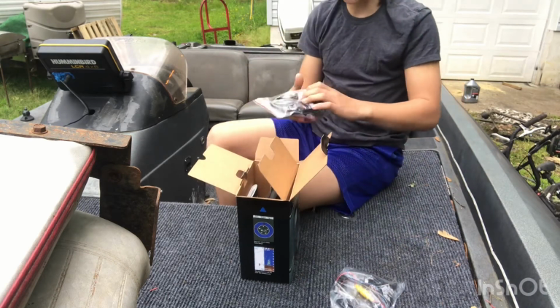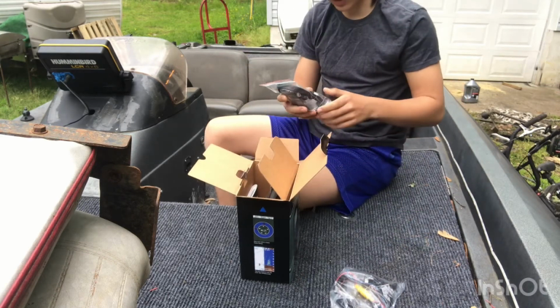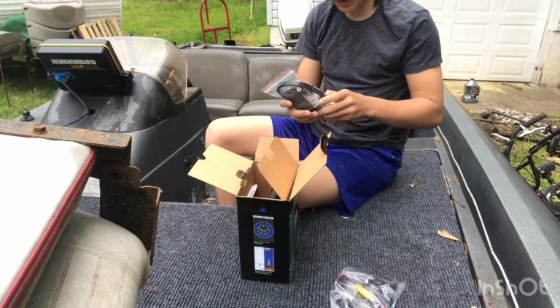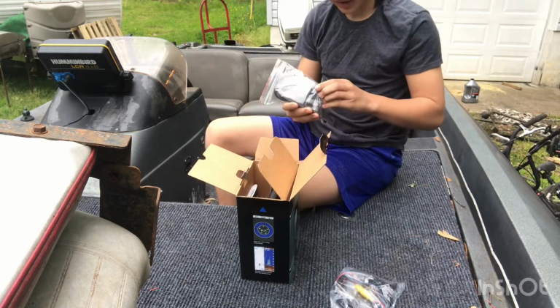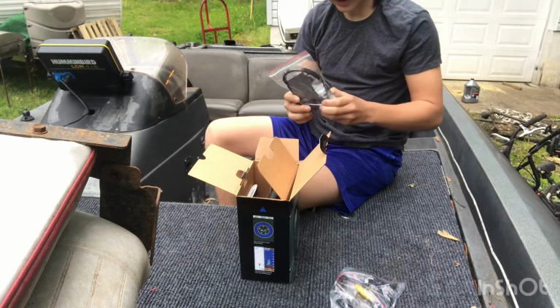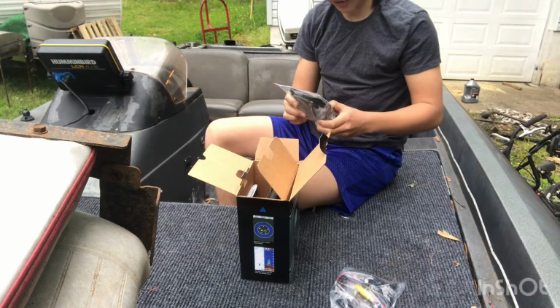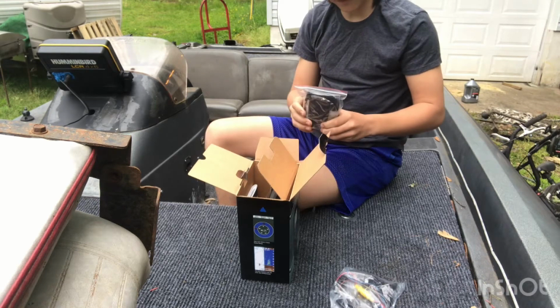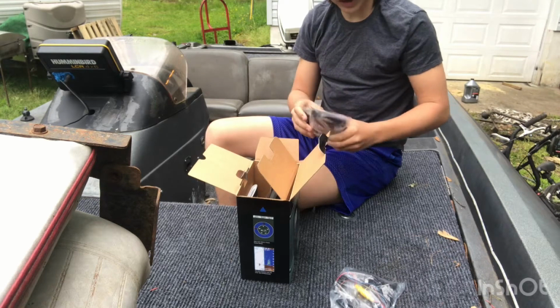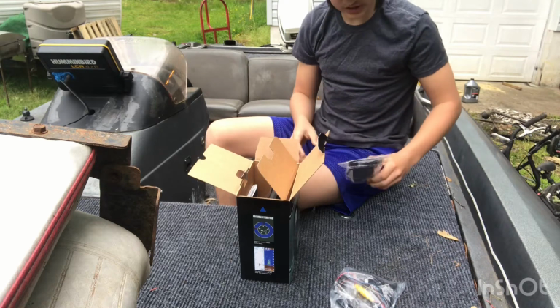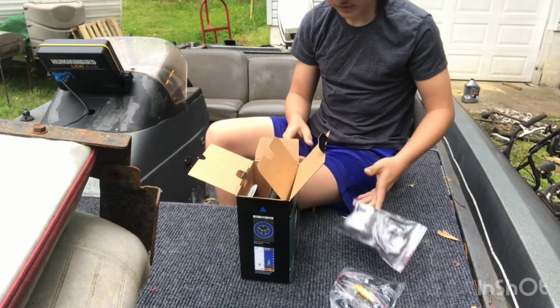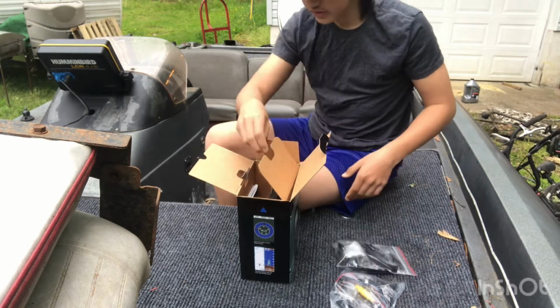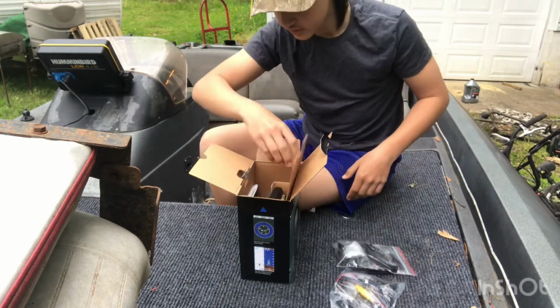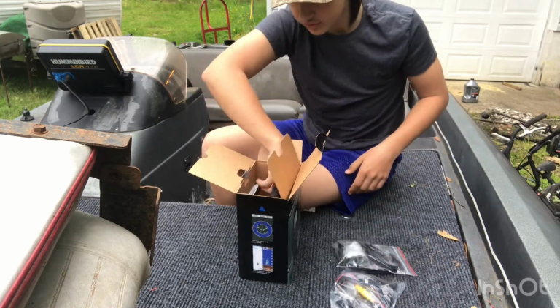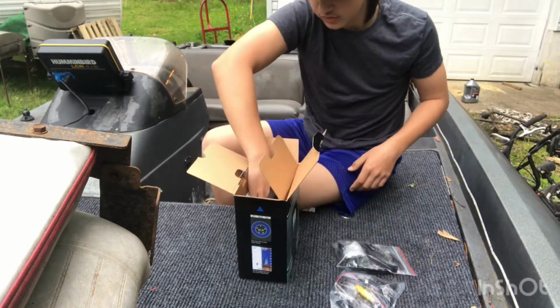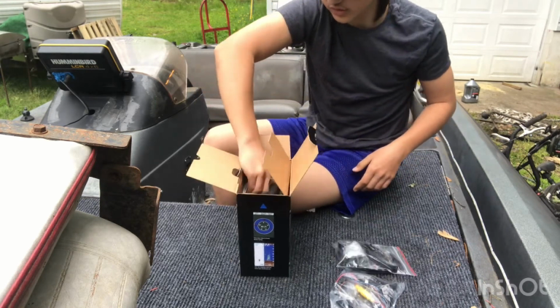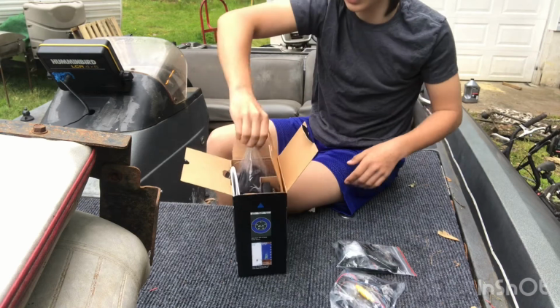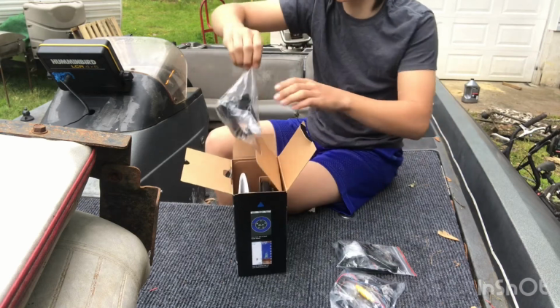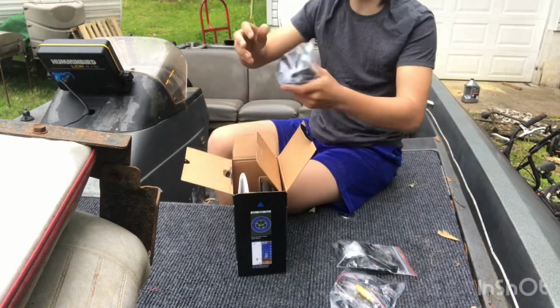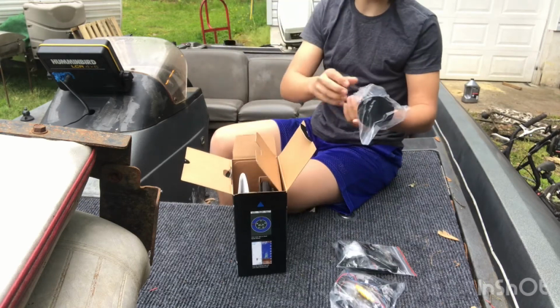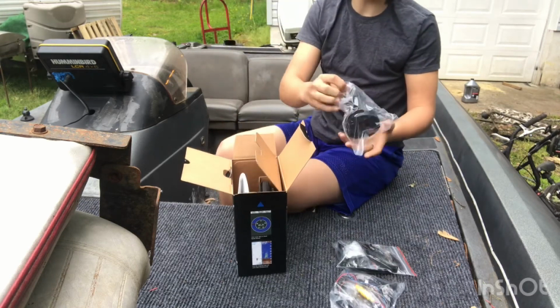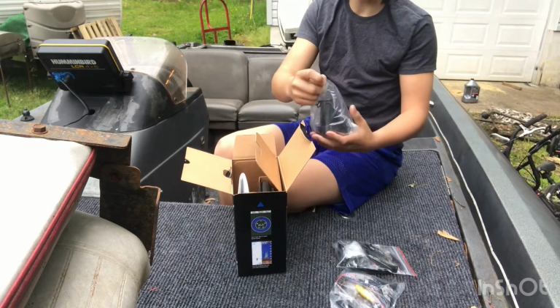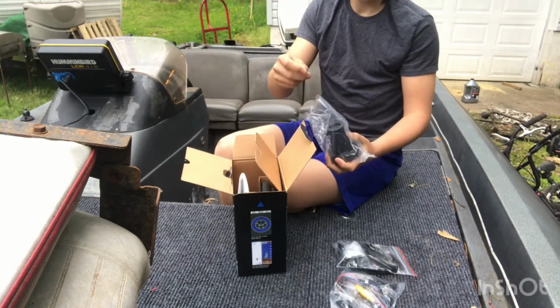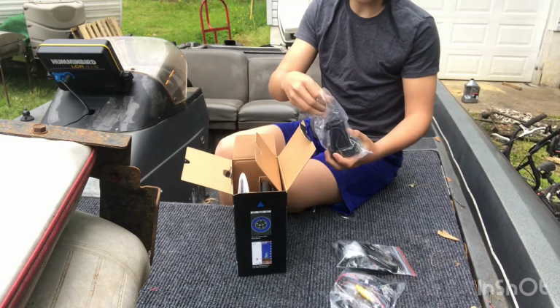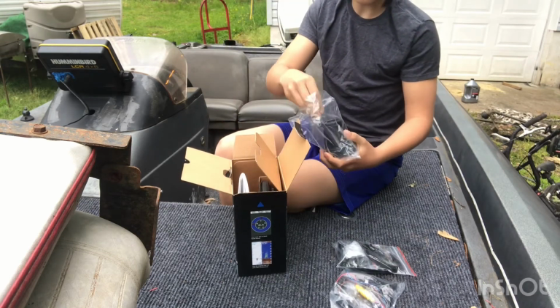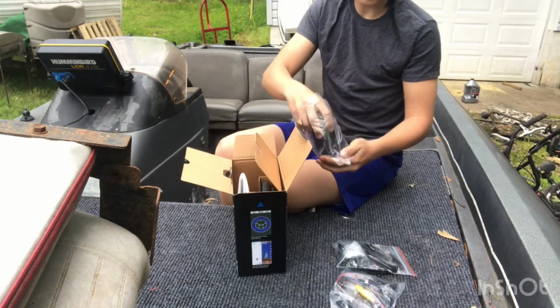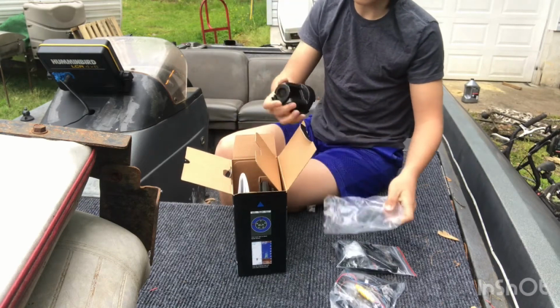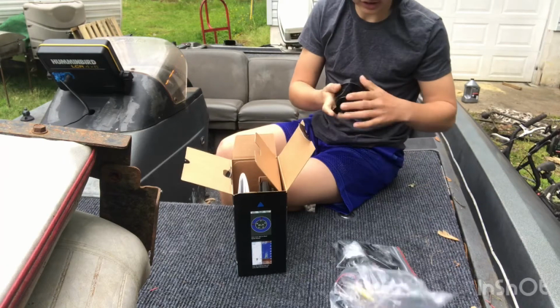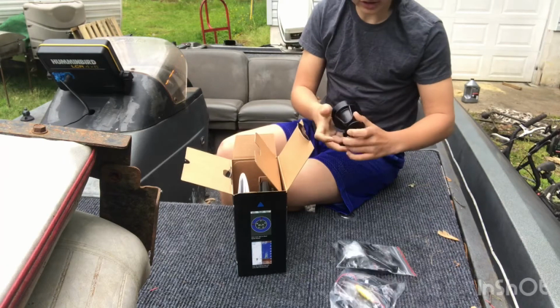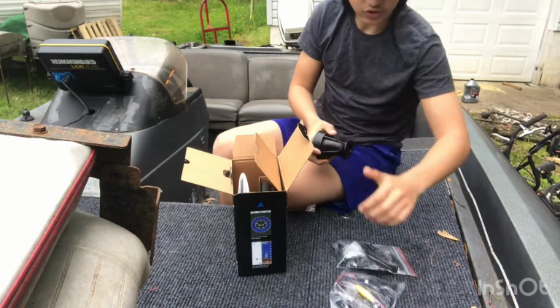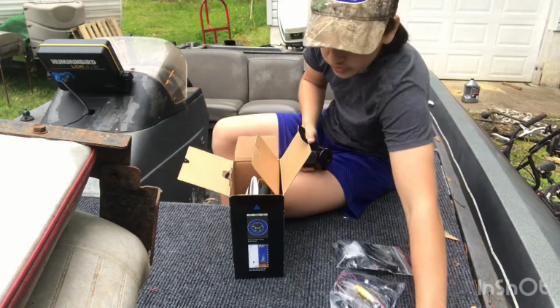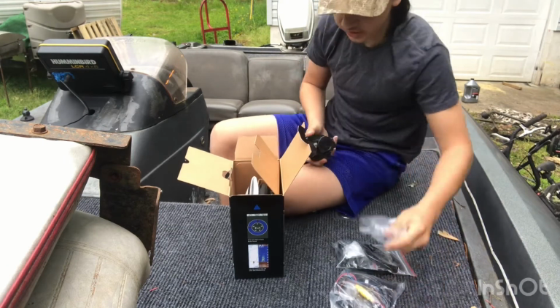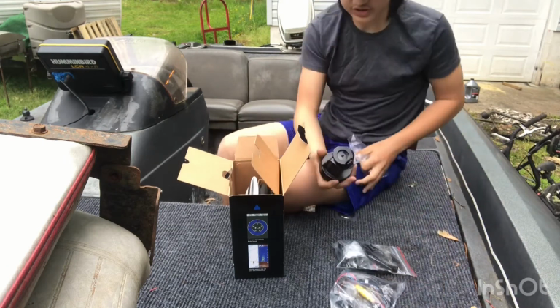Then you've got some mounting stuff and wiring stuff. Then you've got your actual head mount — it's just one of these little things where you can spin it.